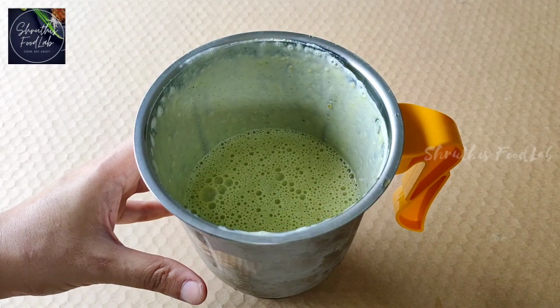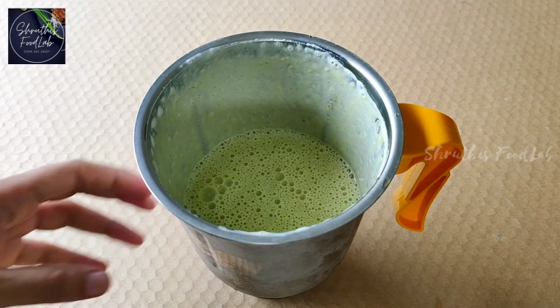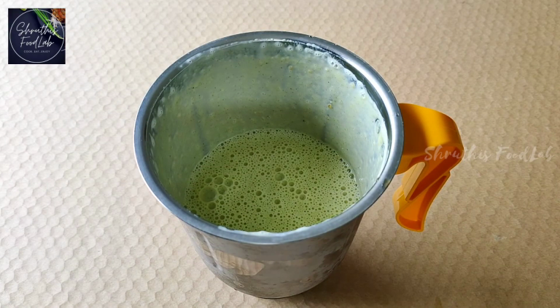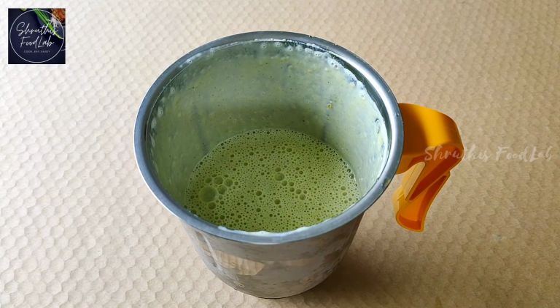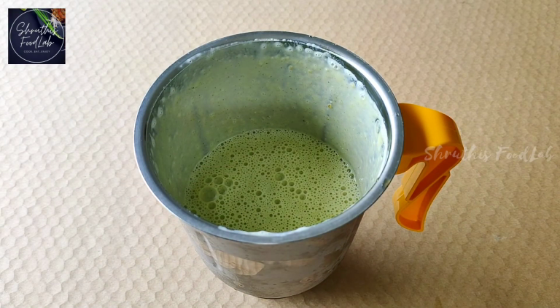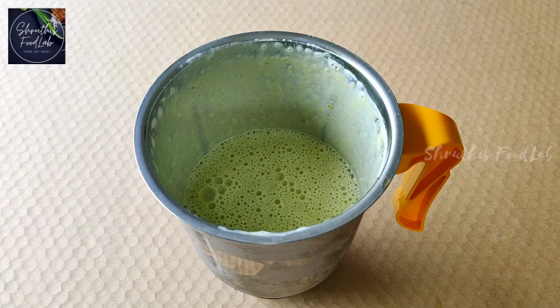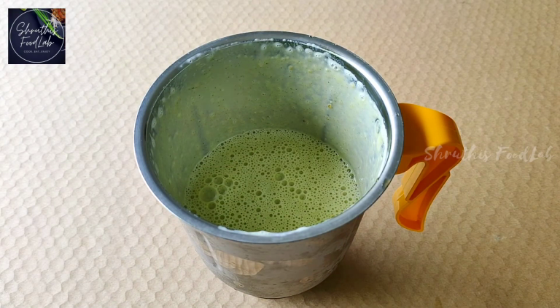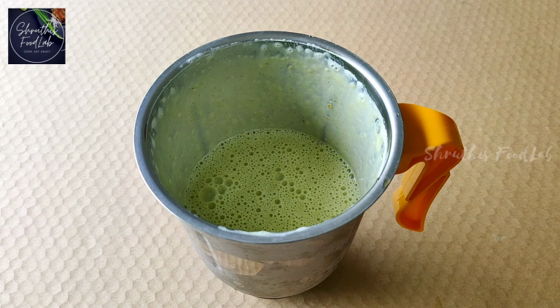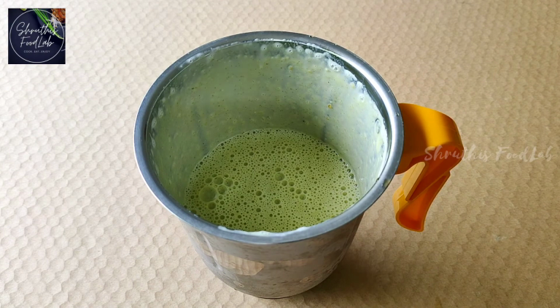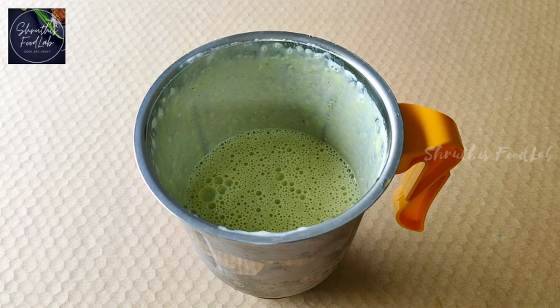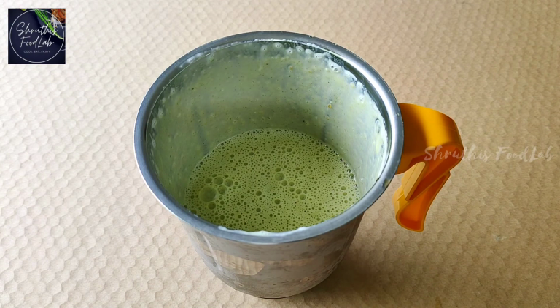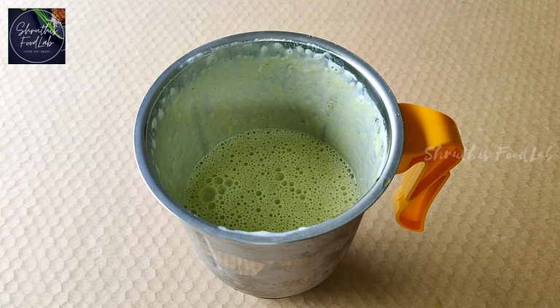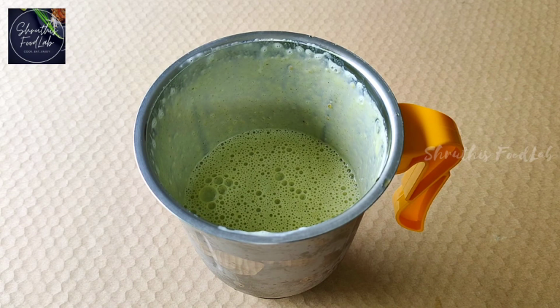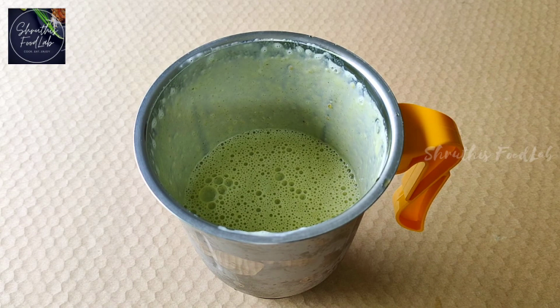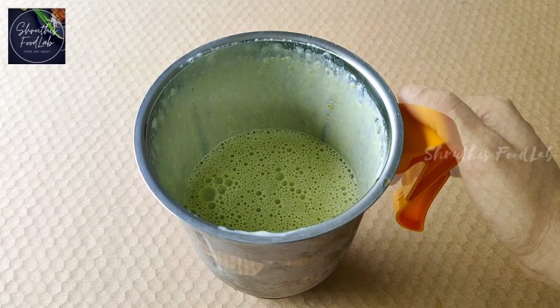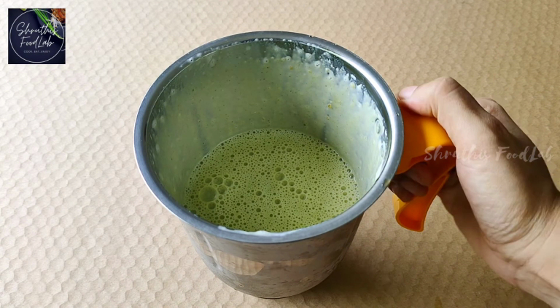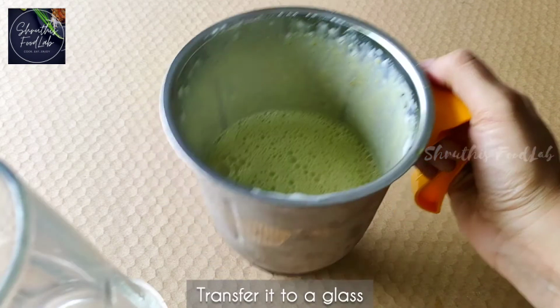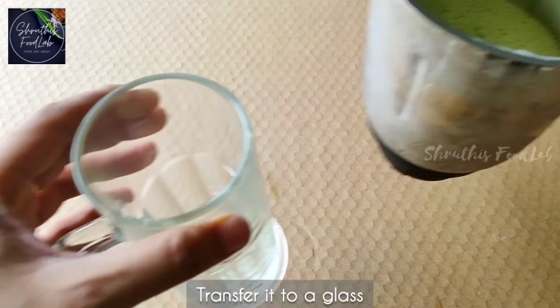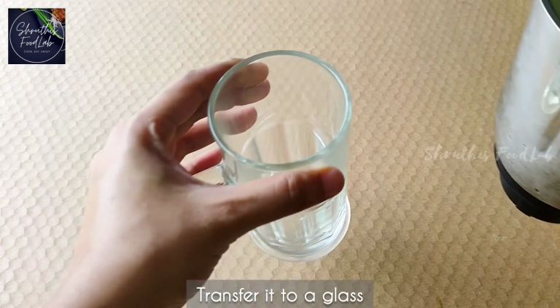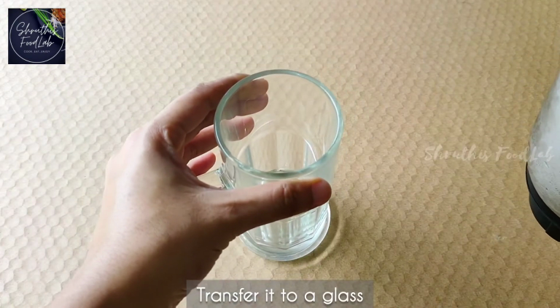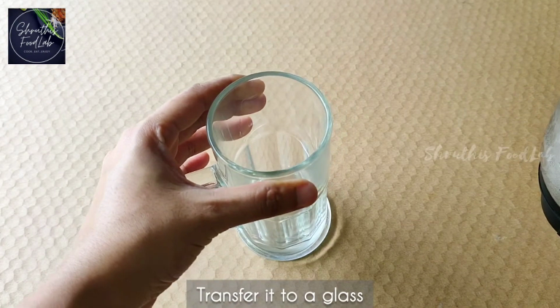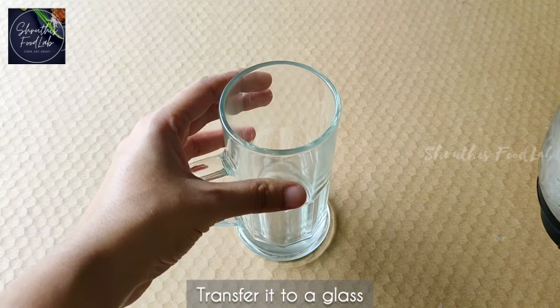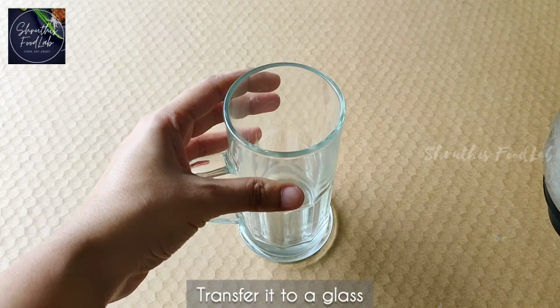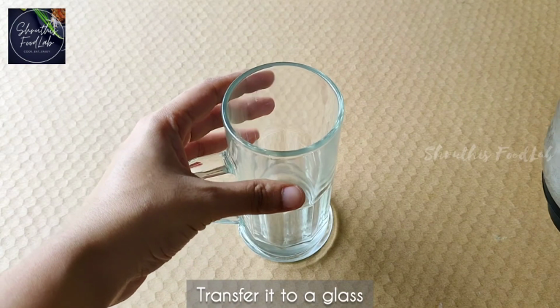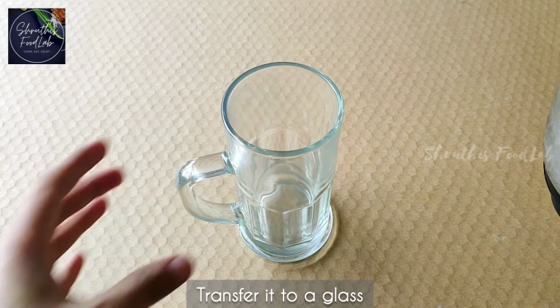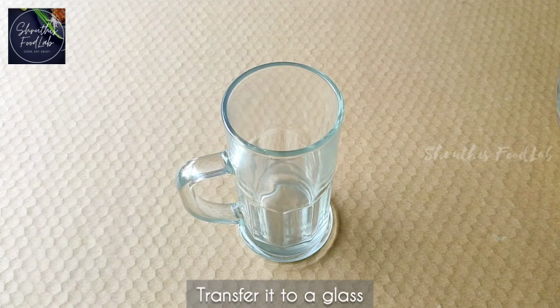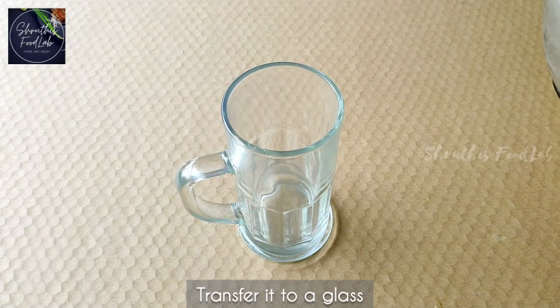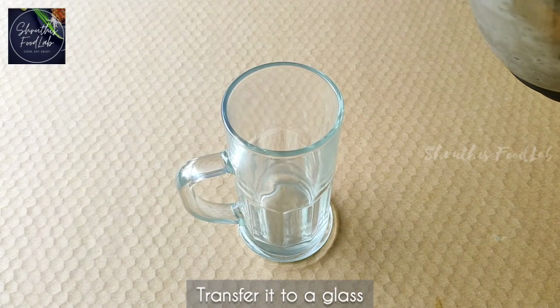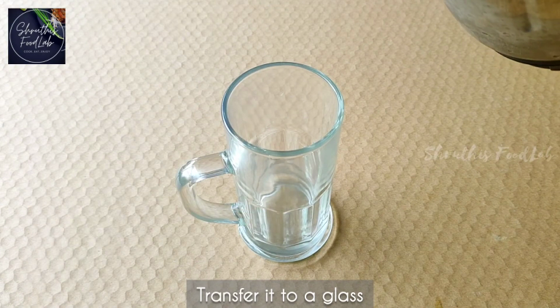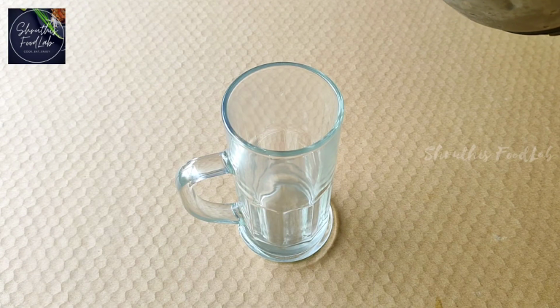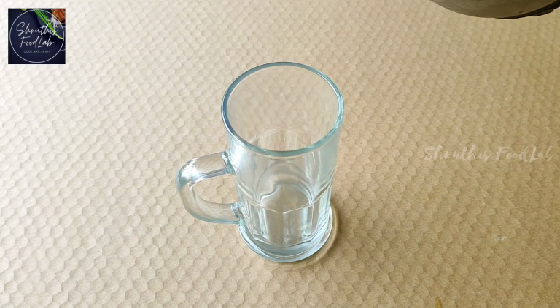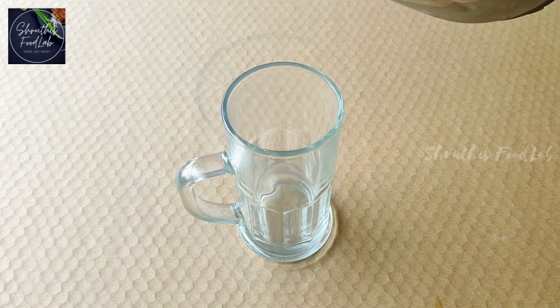Take a mint smoothie. Add a mint smoothie. I will take a glass. This is a very healthy and tasty smoothie.